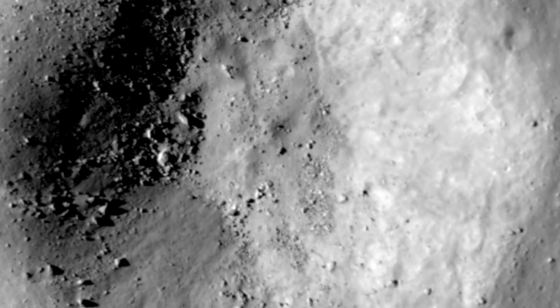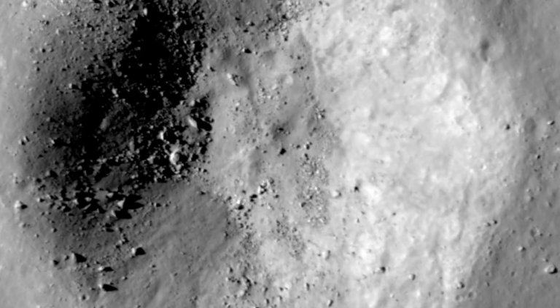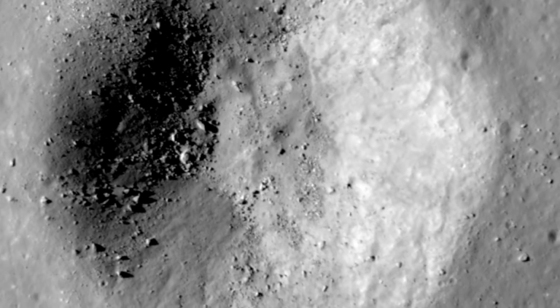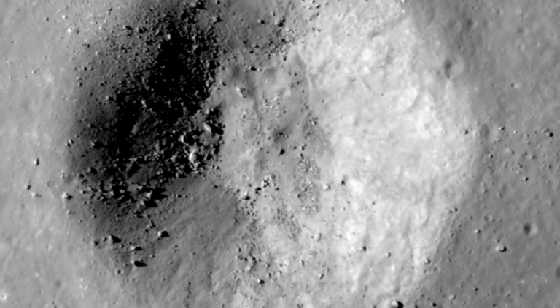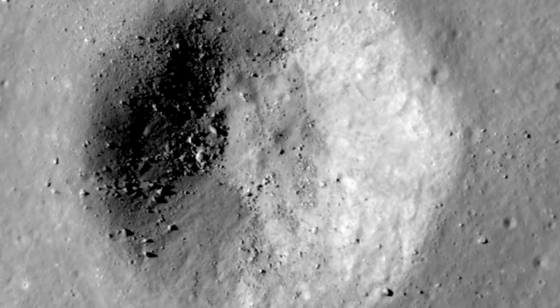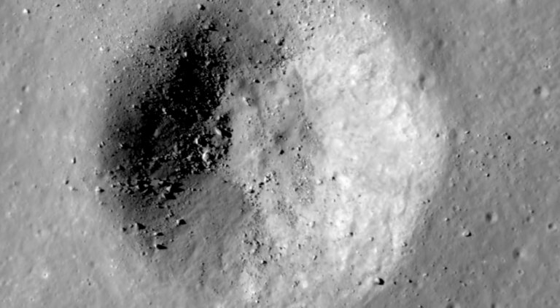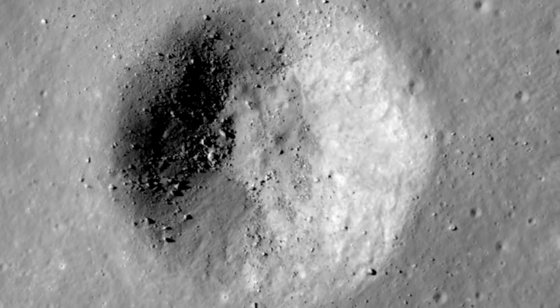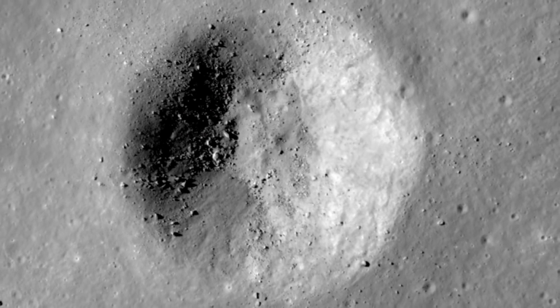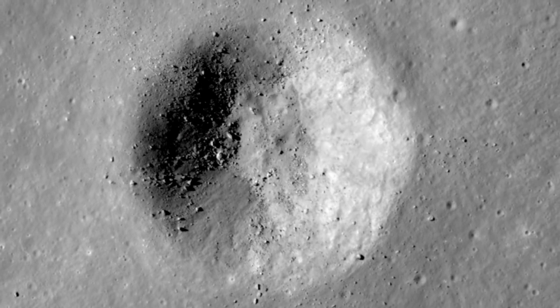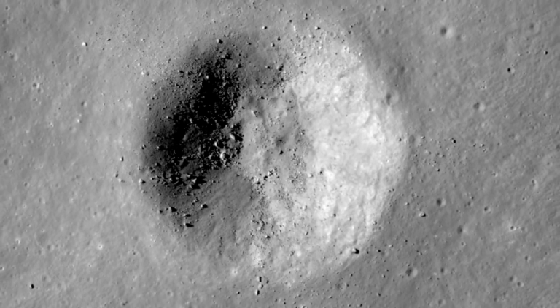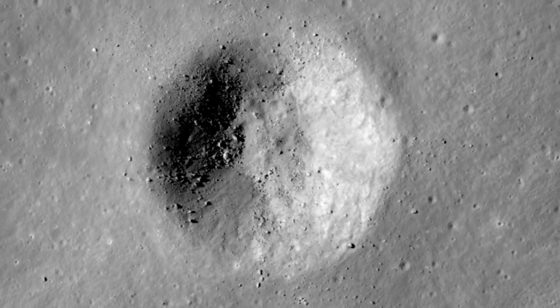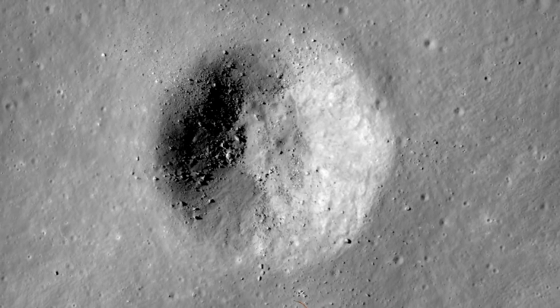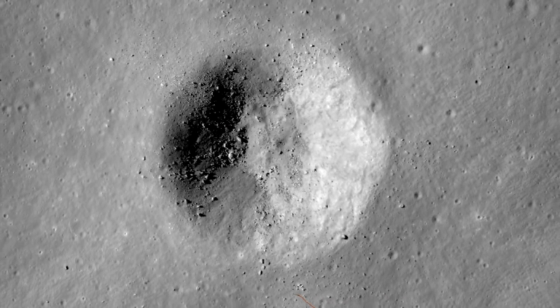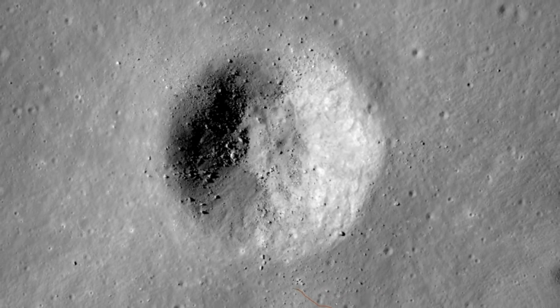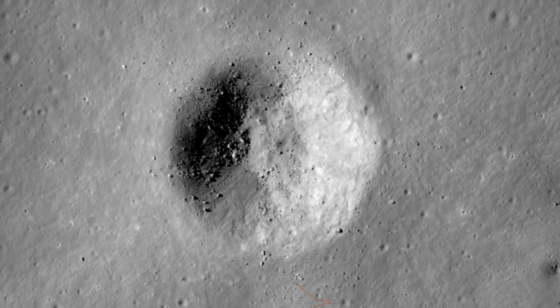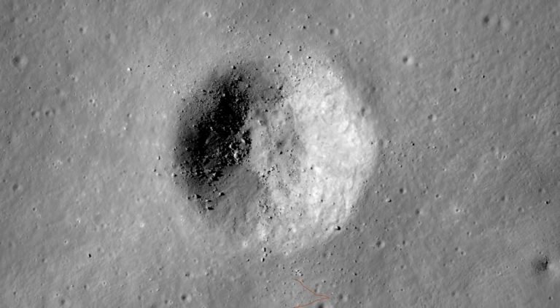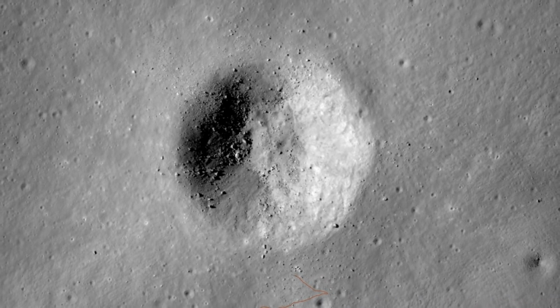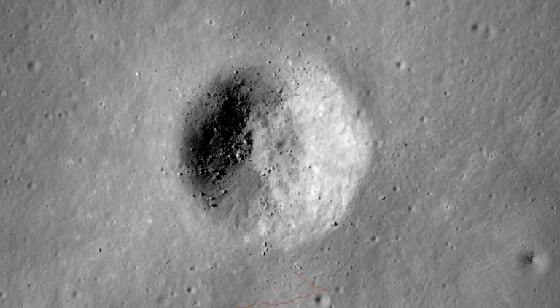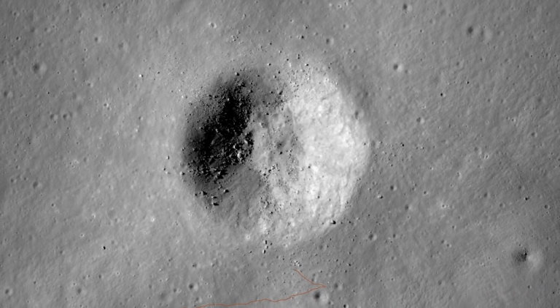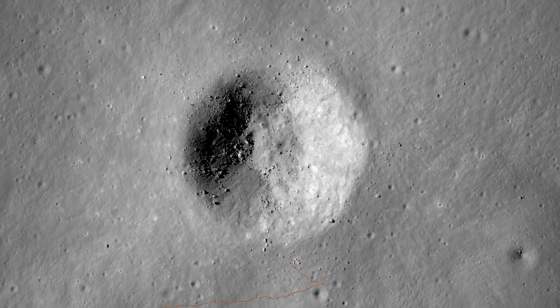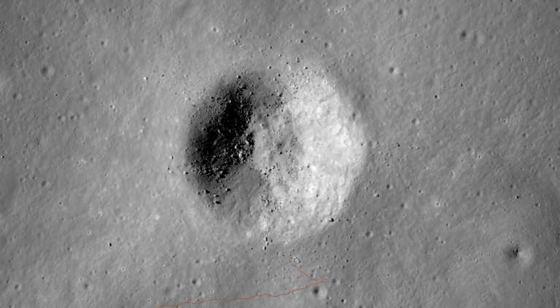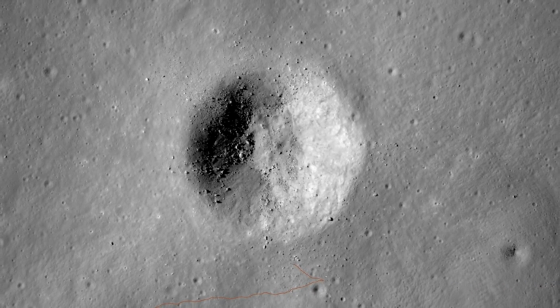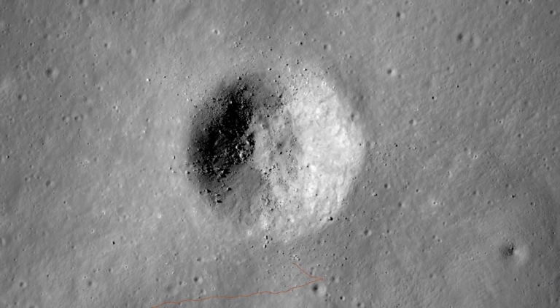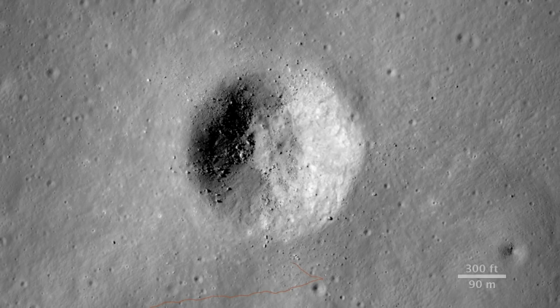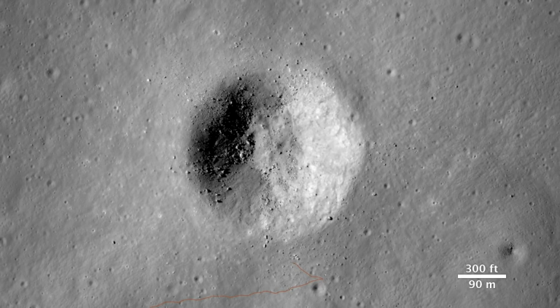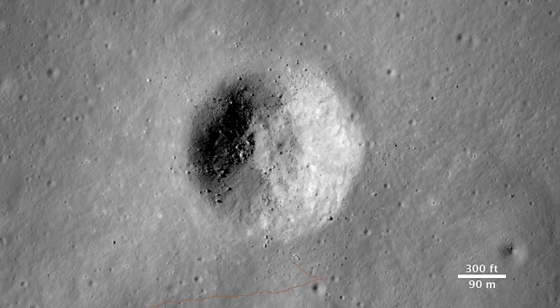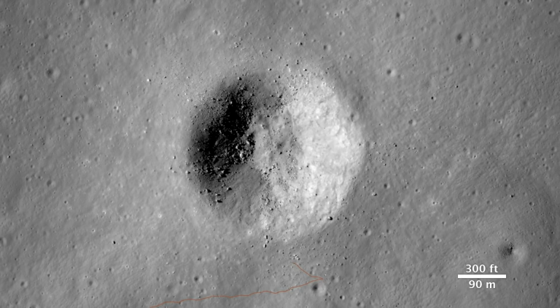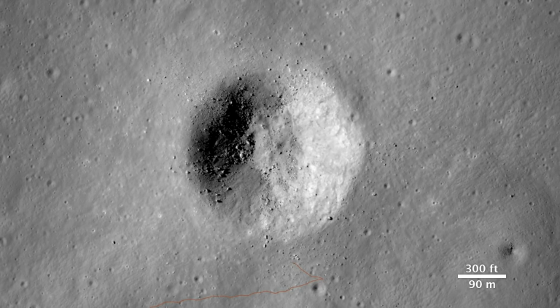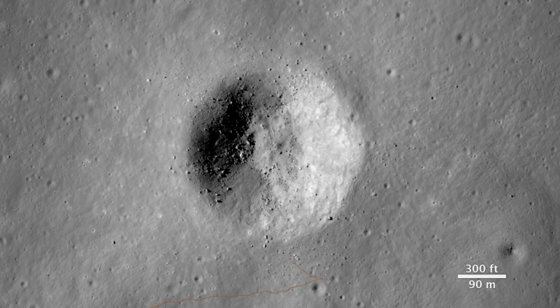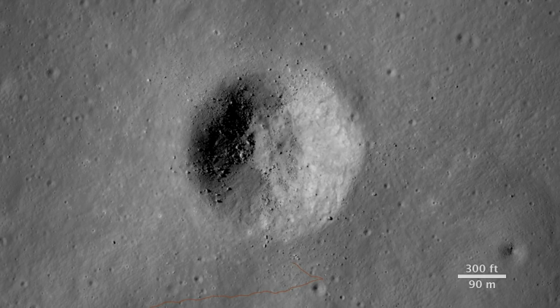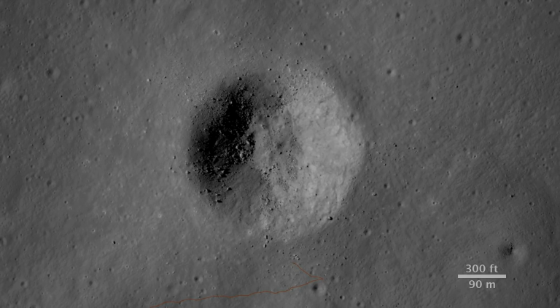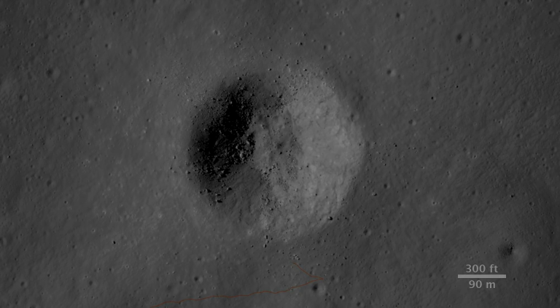The astronauts still managed to achieve their science goal, sampling the field of material blasted from the lunar surface when Cone Crater was formed. But they missed the spectacular view, just a few dozen steps from the end of their trail.